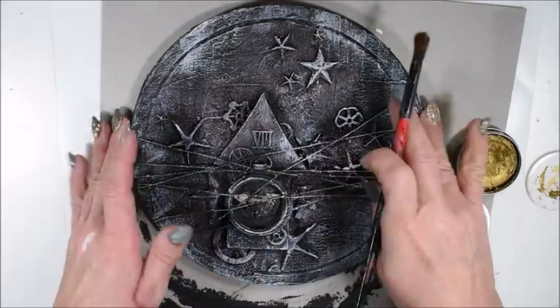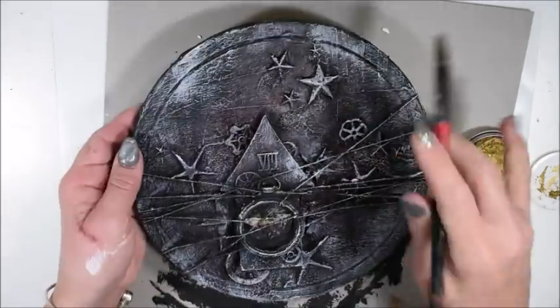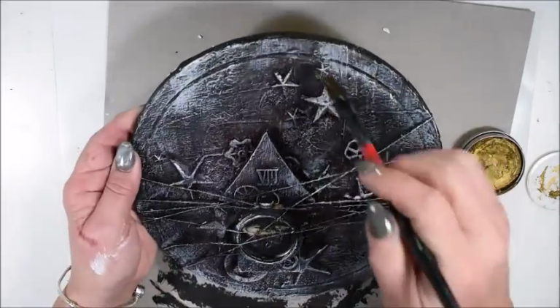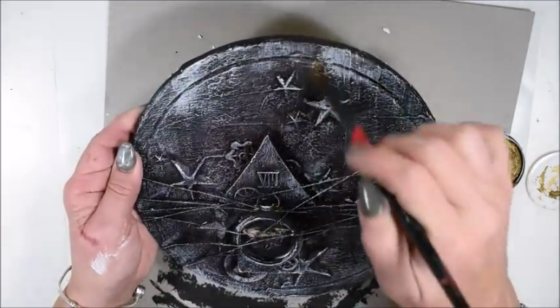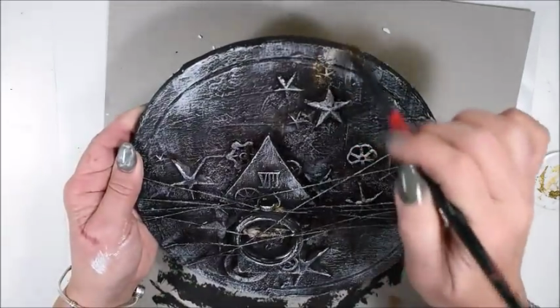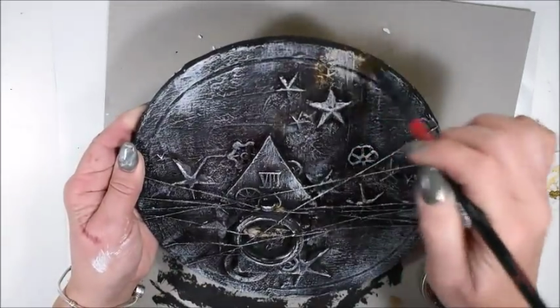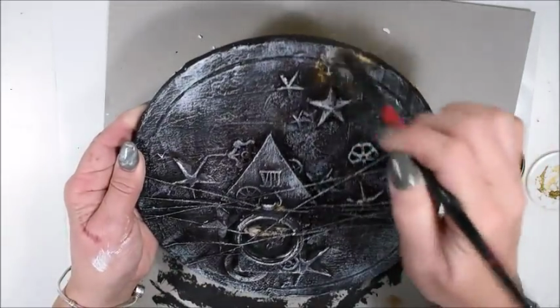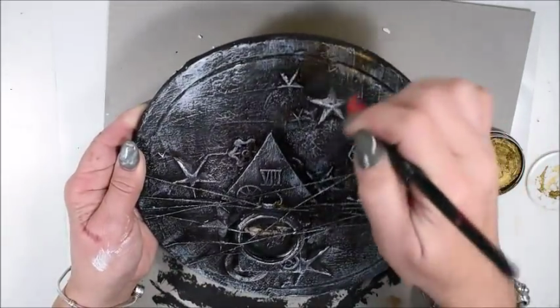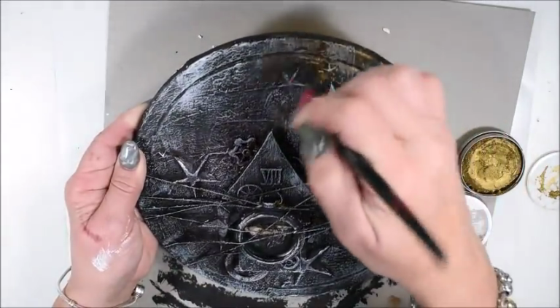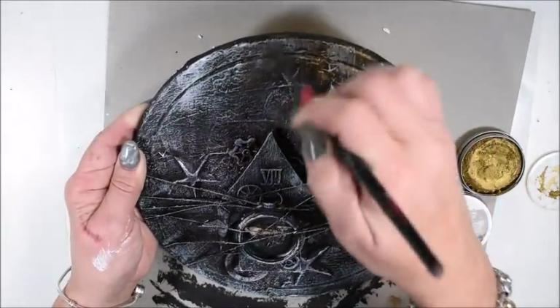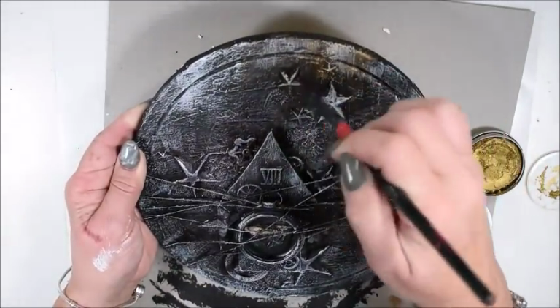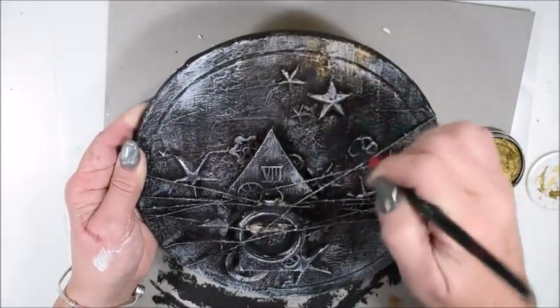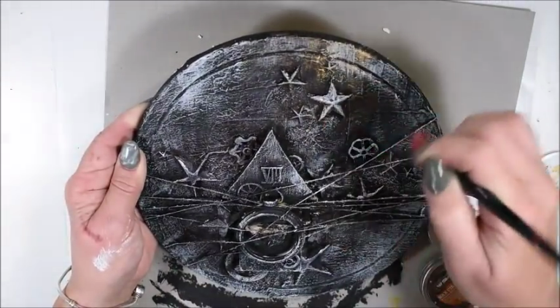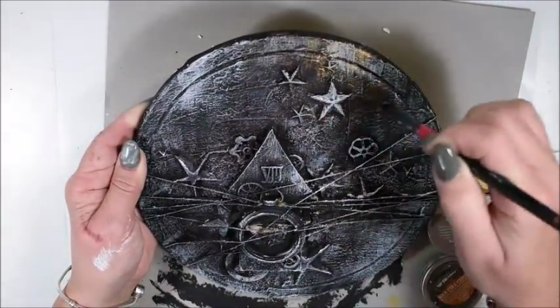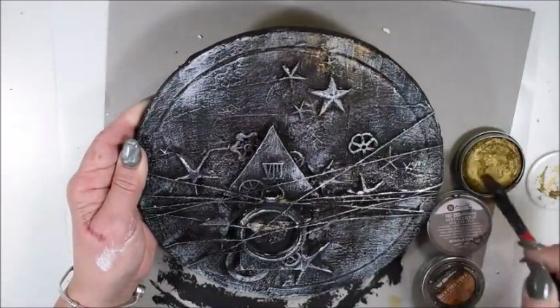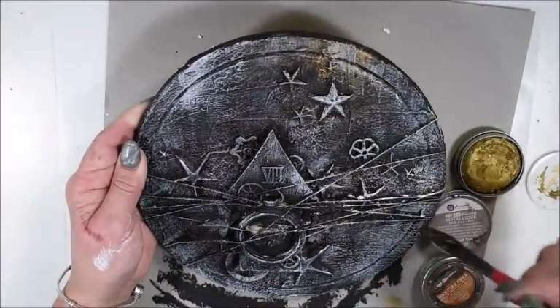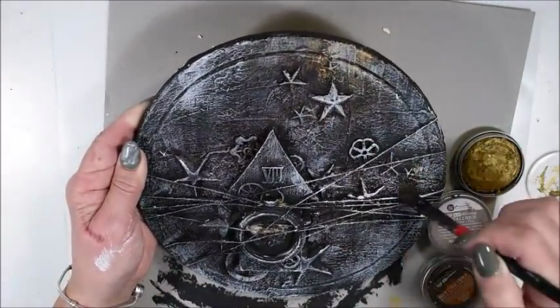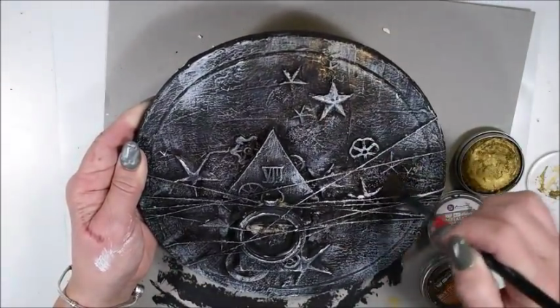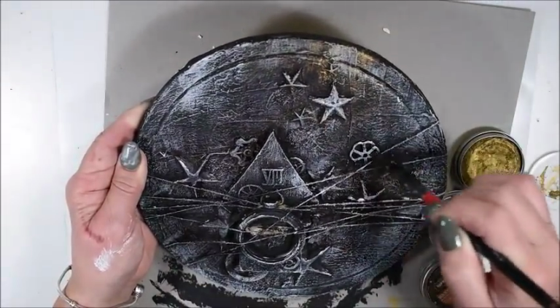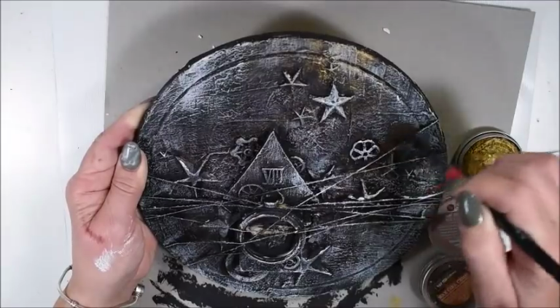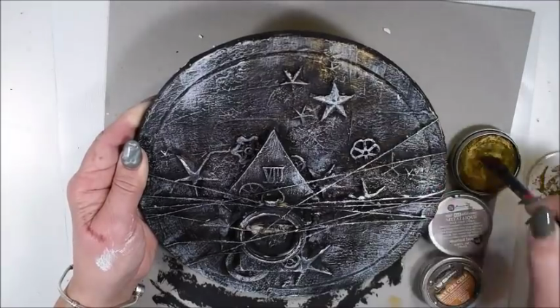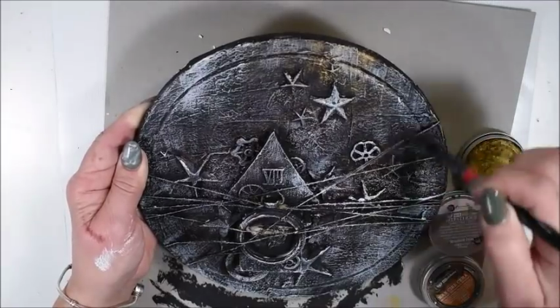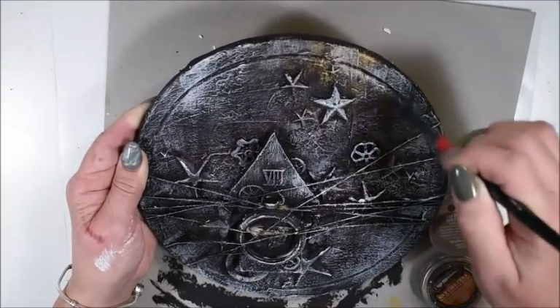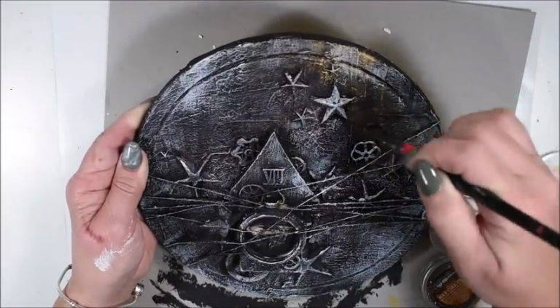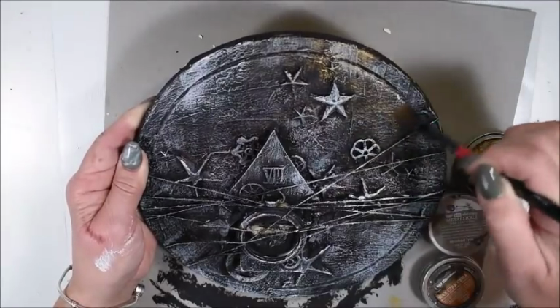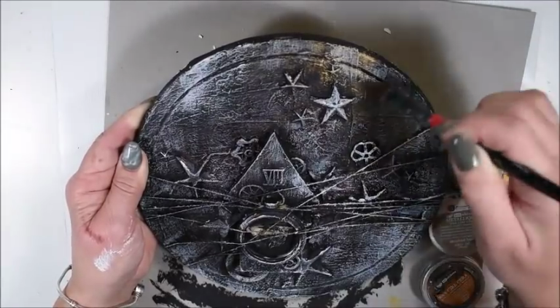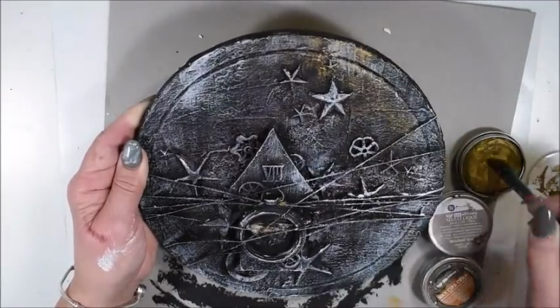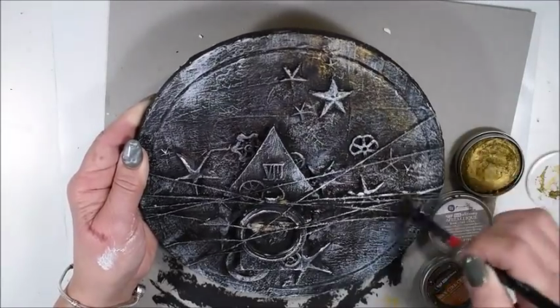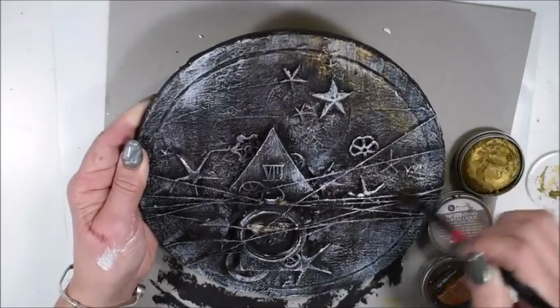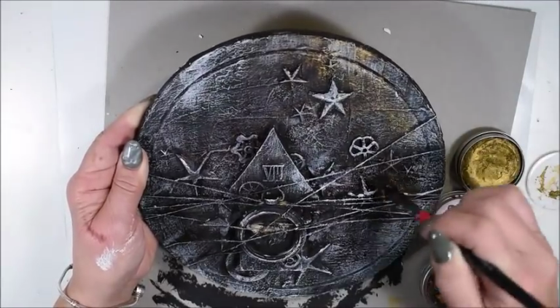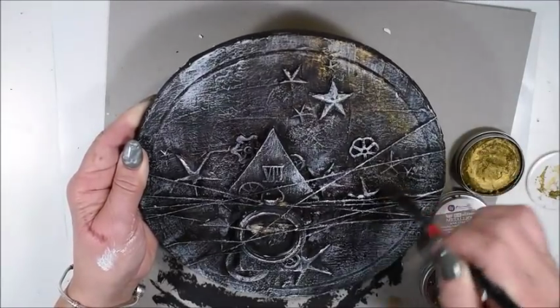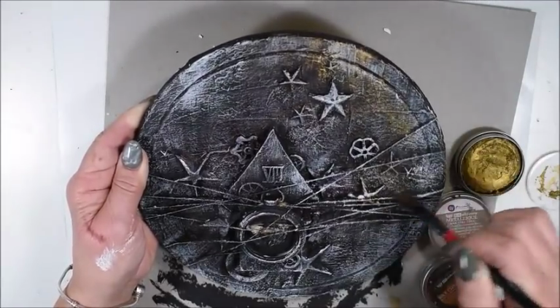Here I have some Art Alchemy wax and this is Vintage Gold — the one that is most golden color. I have a soft brush and I brush a little bit here and there to give it a golden effect — not big surfaces, a very thin coat — but to give it more golden shine. And you can see it already looks more interesting.